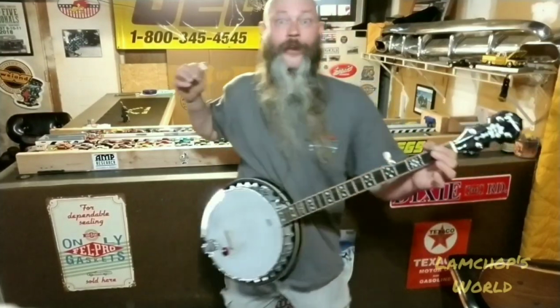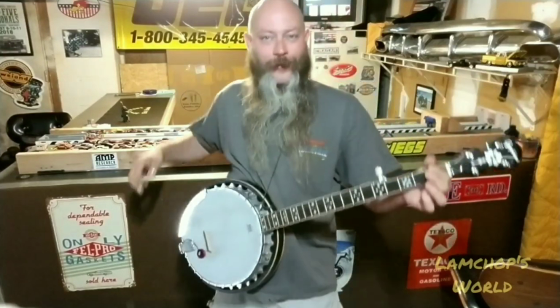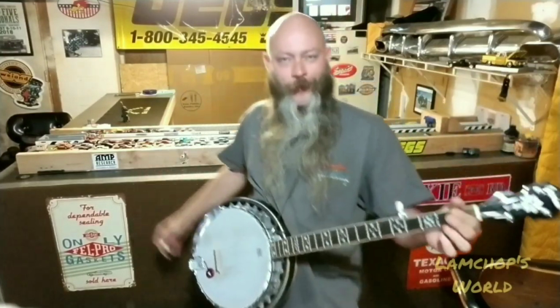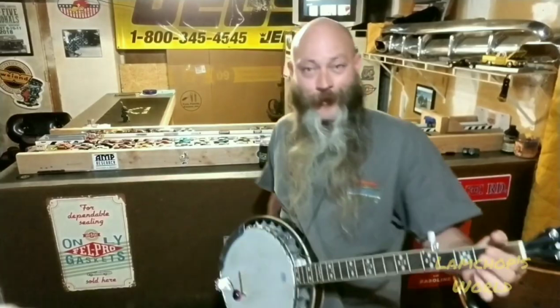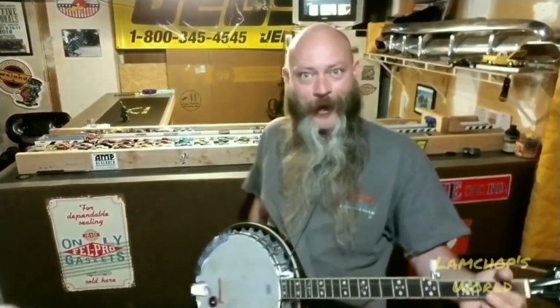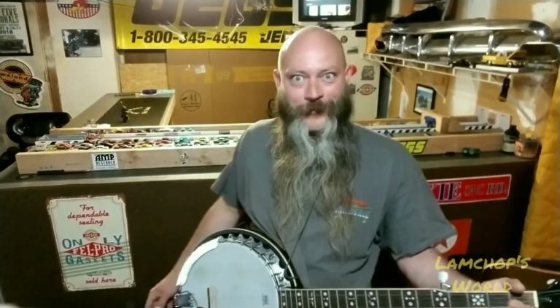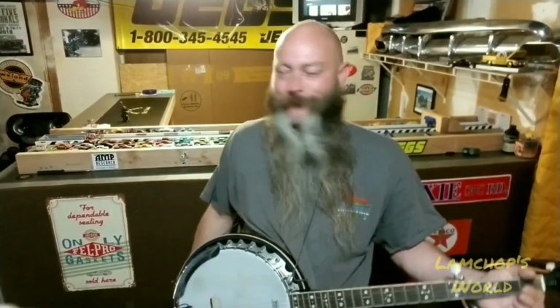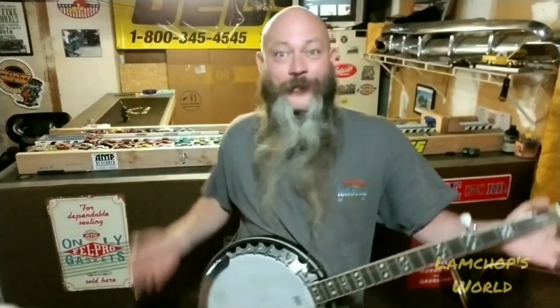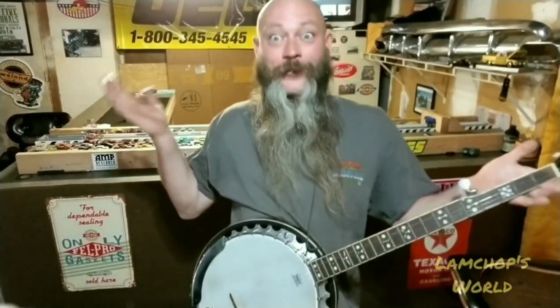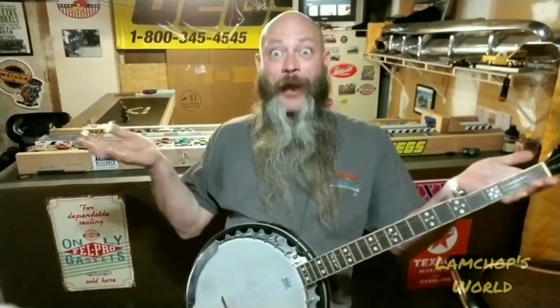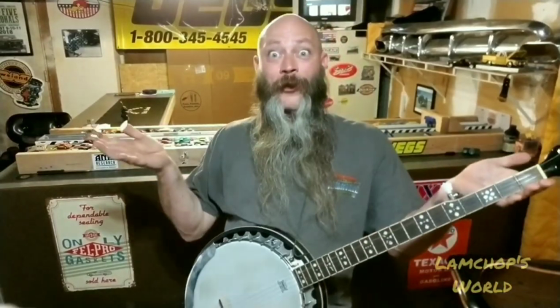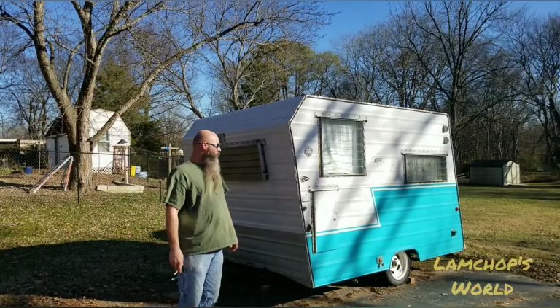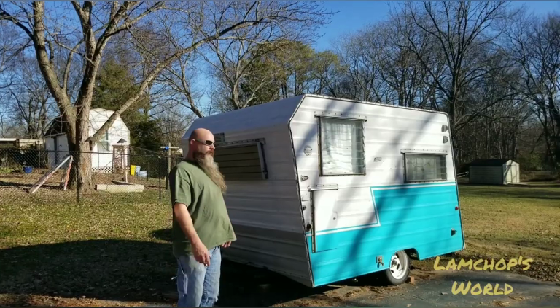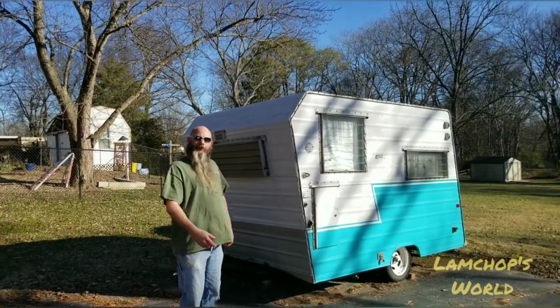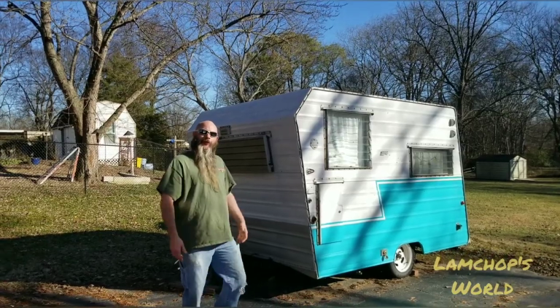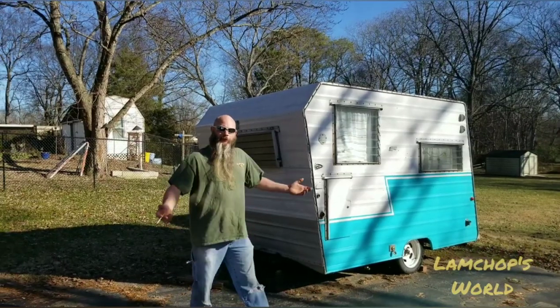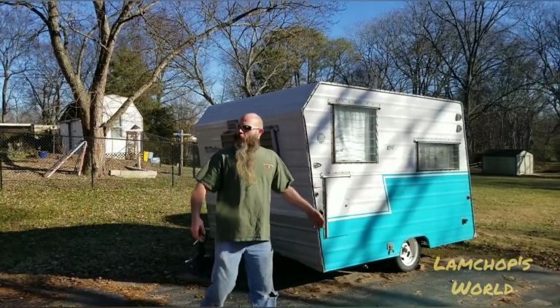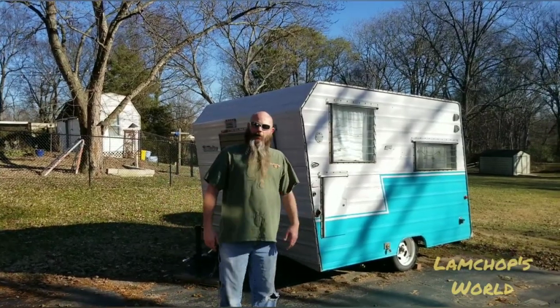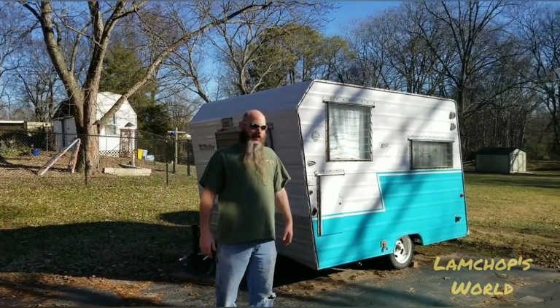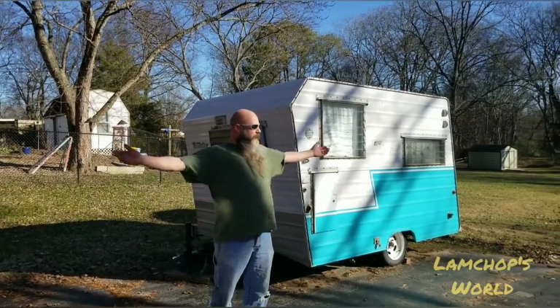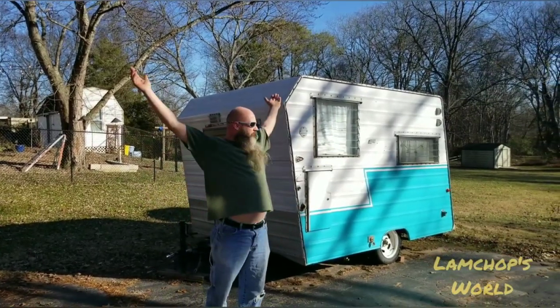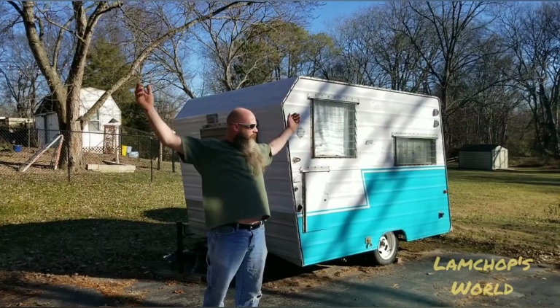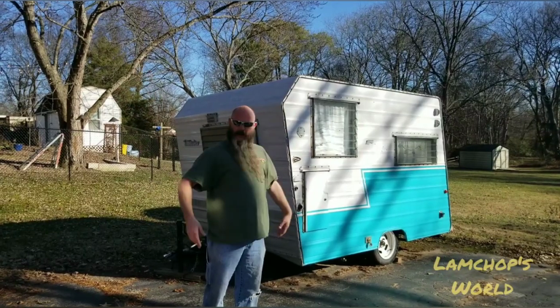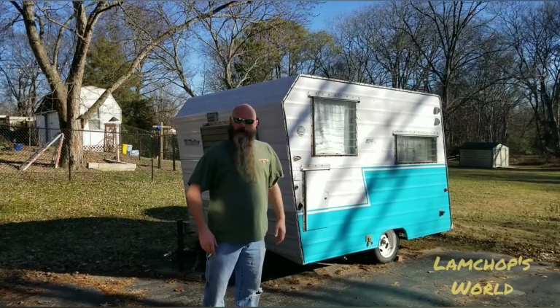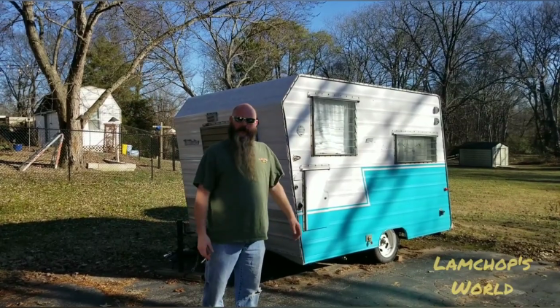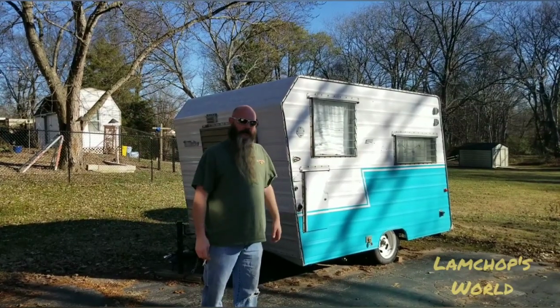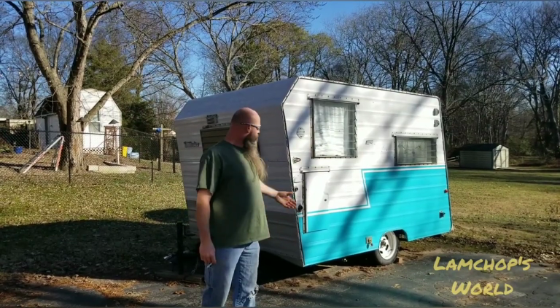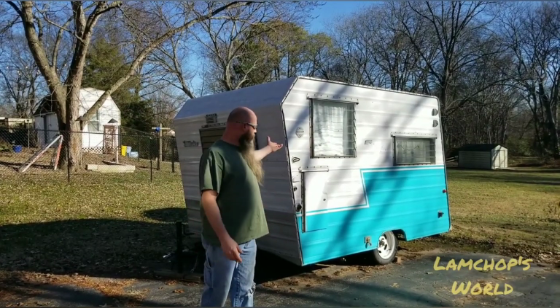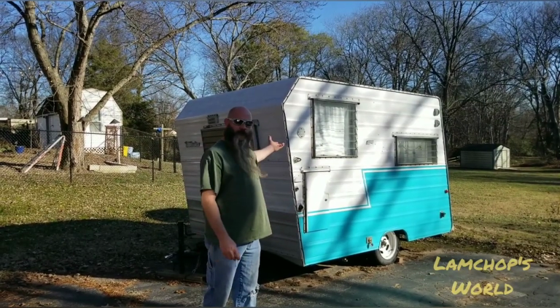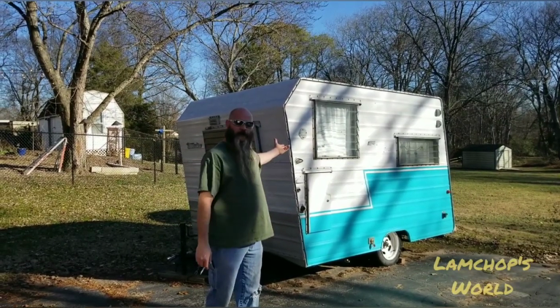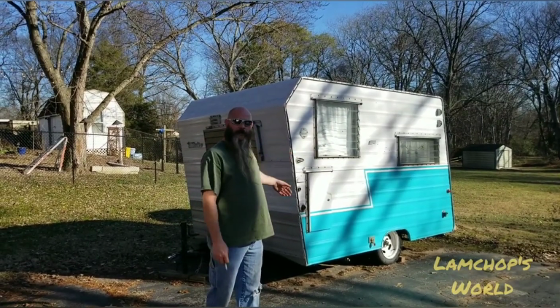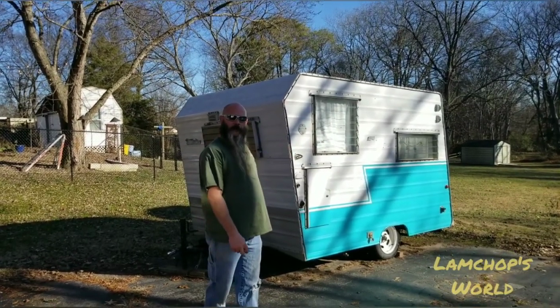Hey y'all, I'm LambChop and this here's my world. Hey there, I figure while we're outside on this beautiful day here in Tennessee, let me show you Abigail as well.